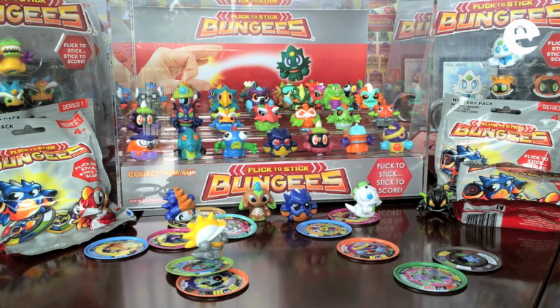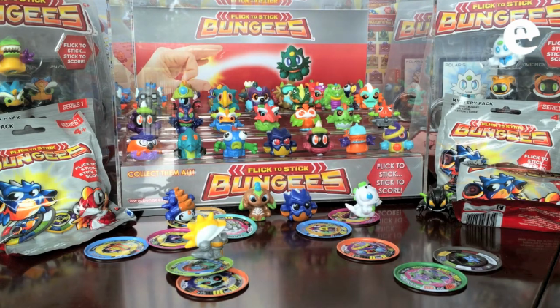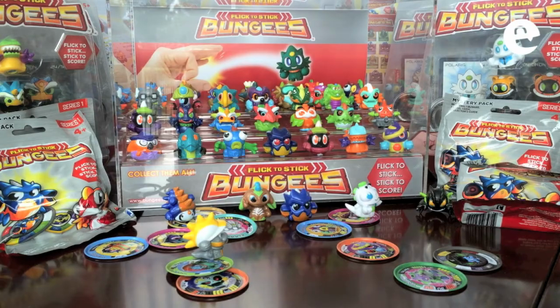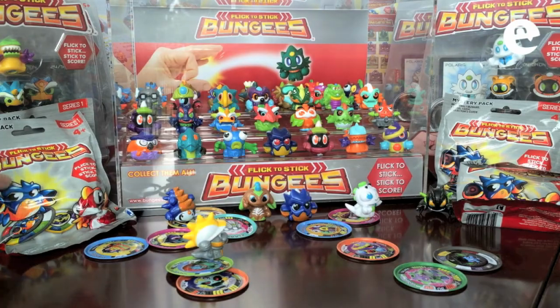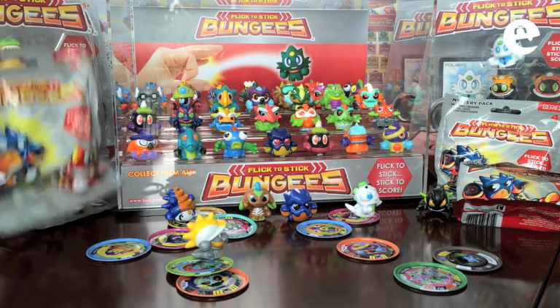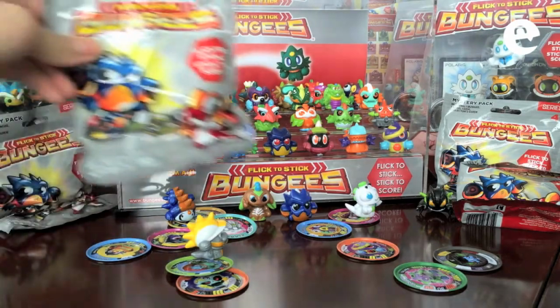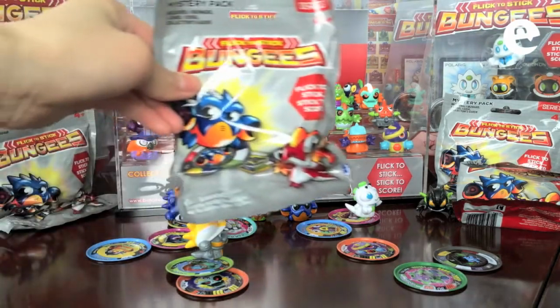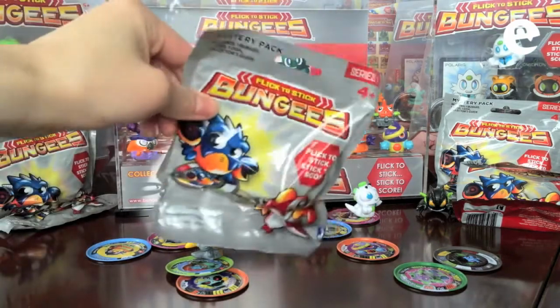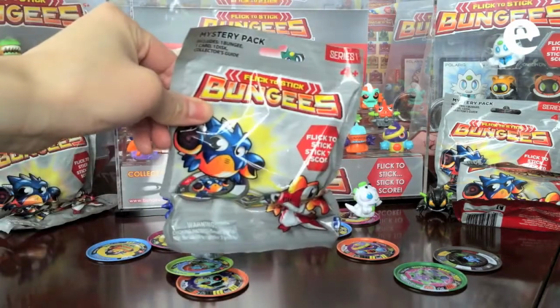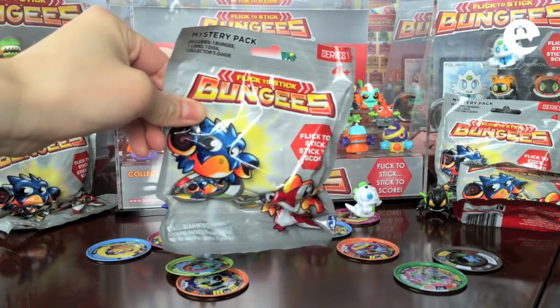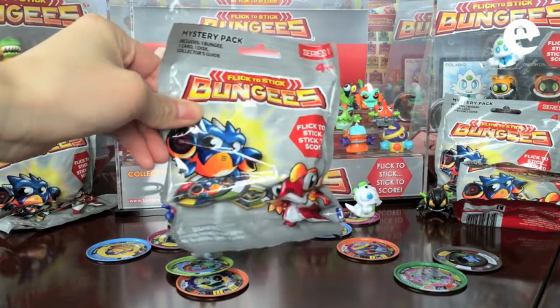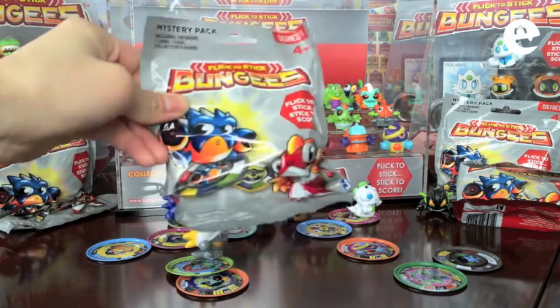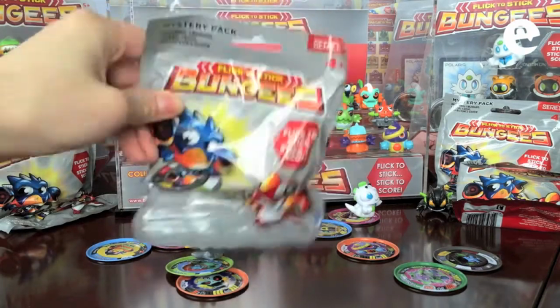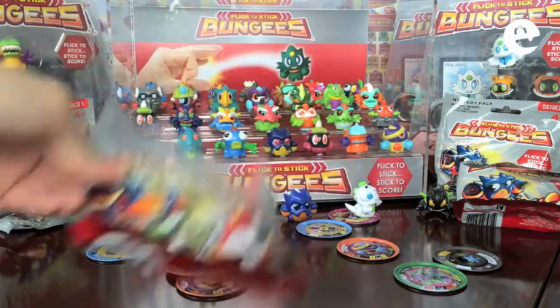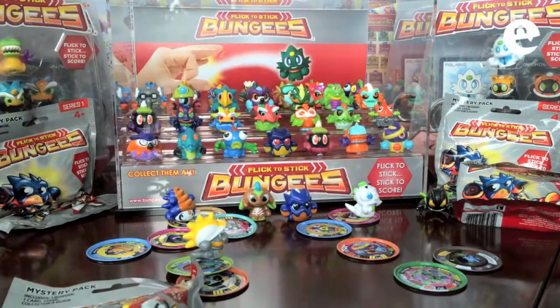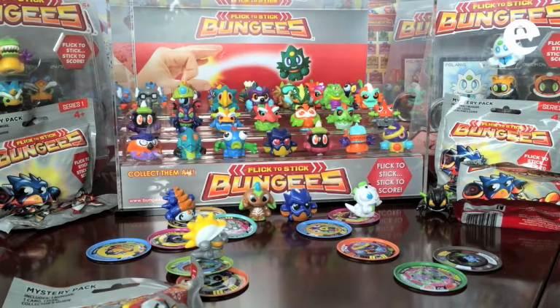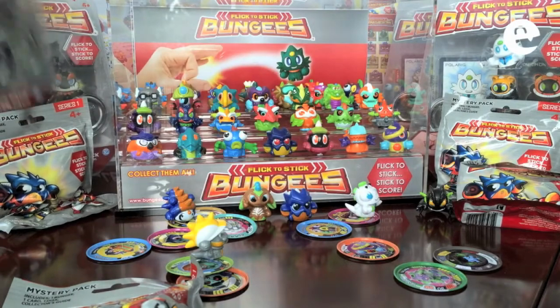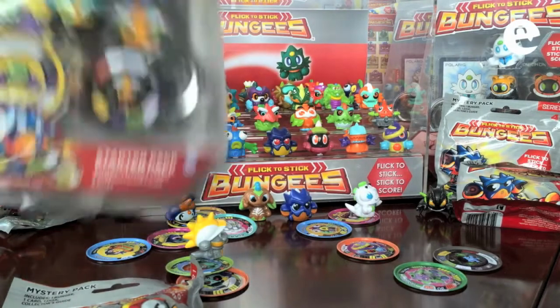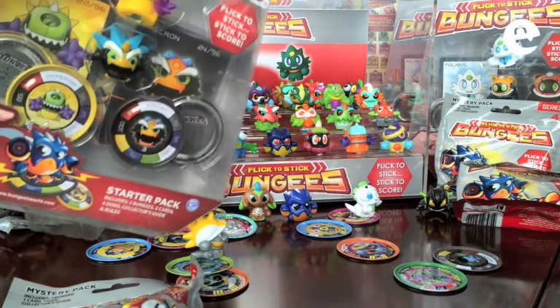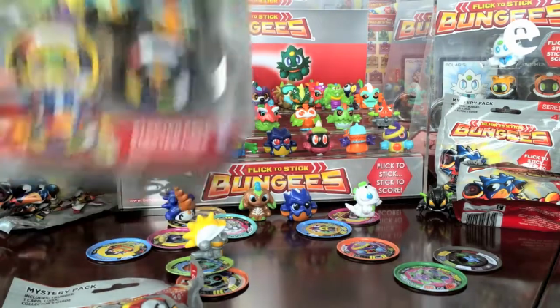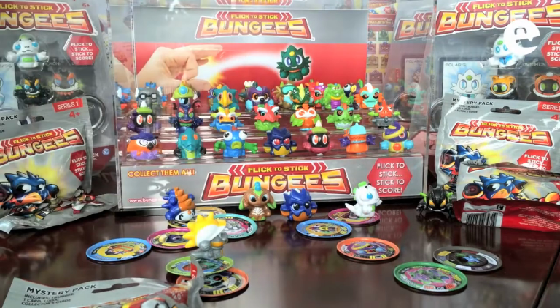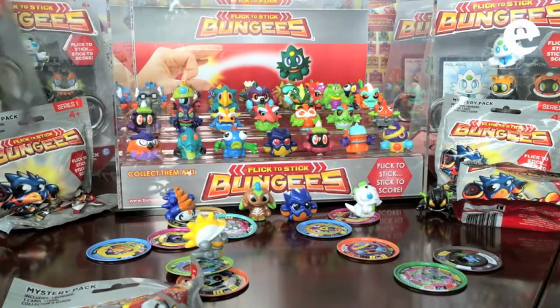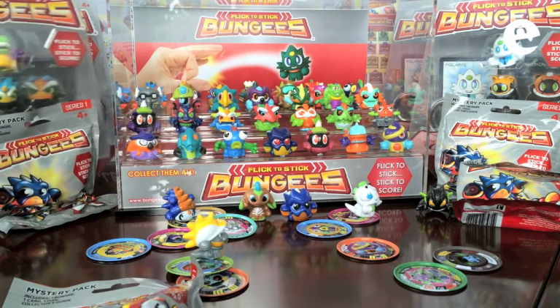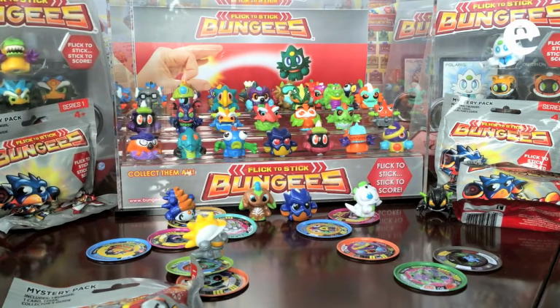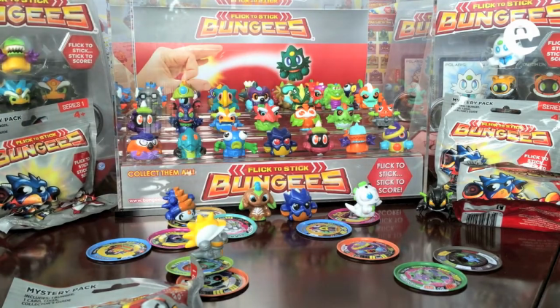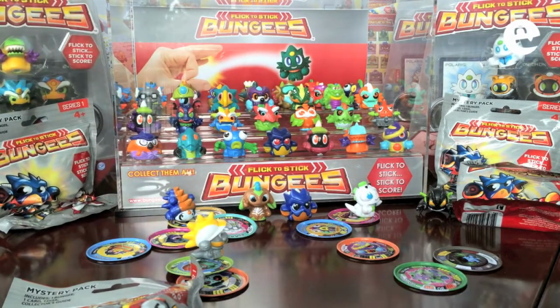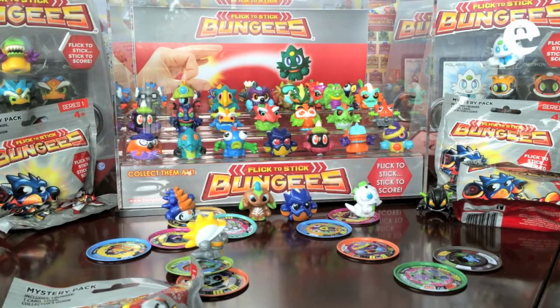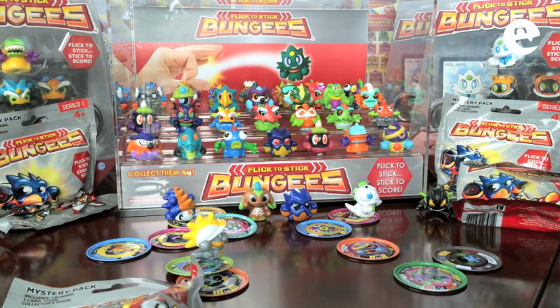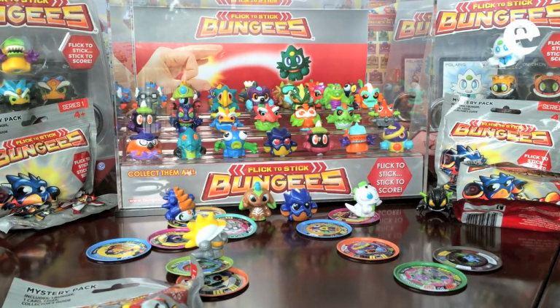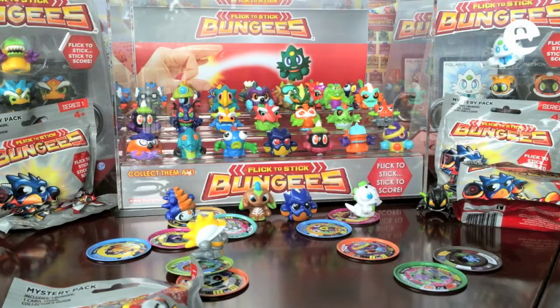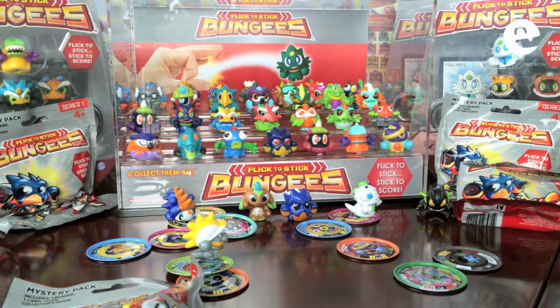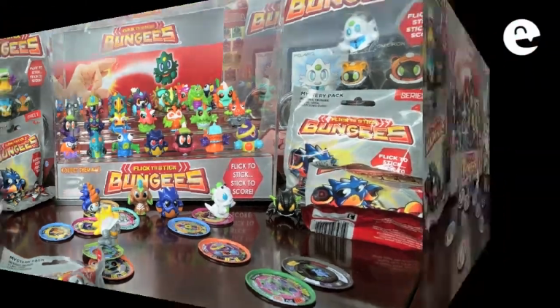Flick to Stick Bungees foil packs are $5.99 each, with starter packs at $16.95. Available later this month at Toys R Us, Big W, Newsagents, Target and all good toy retailers.